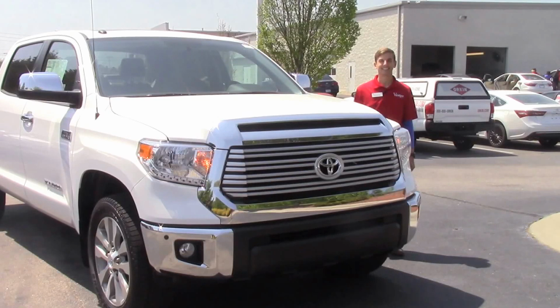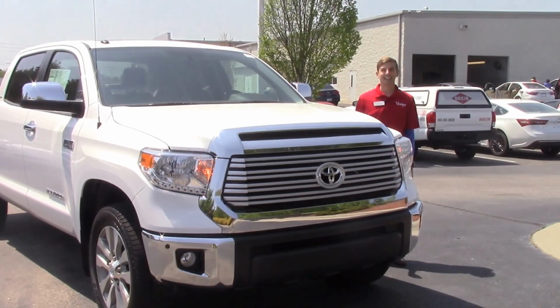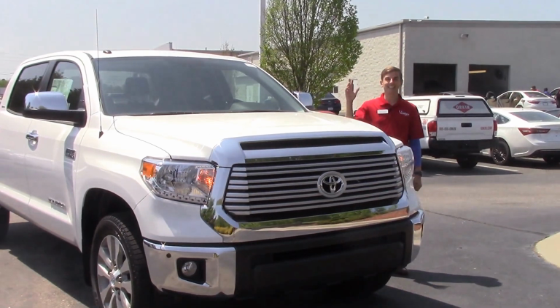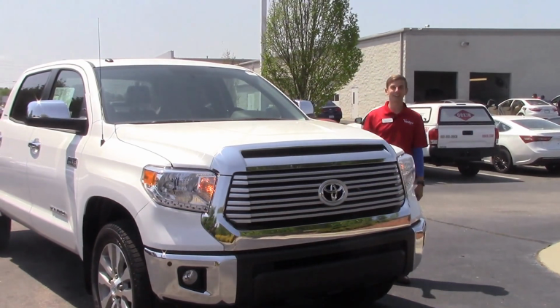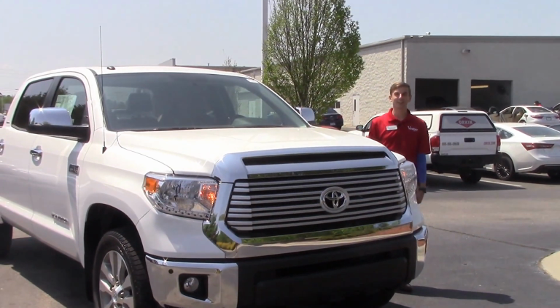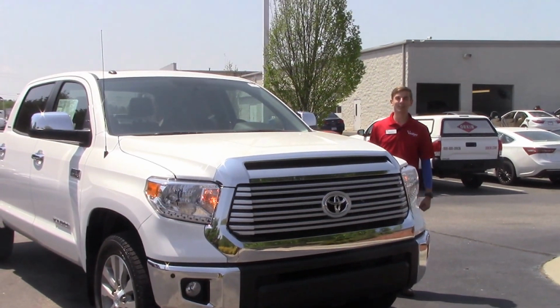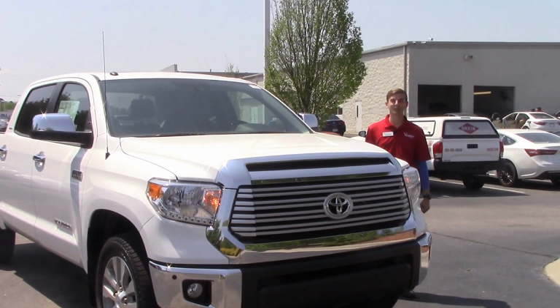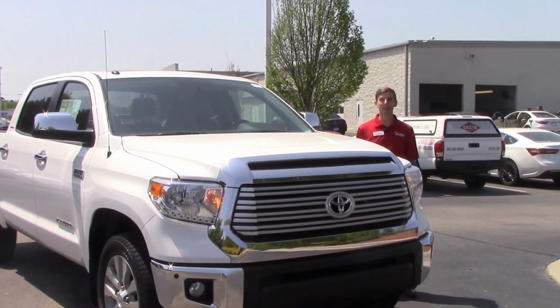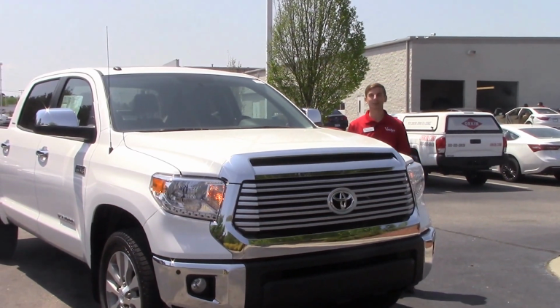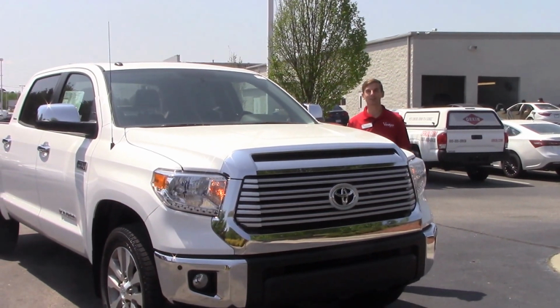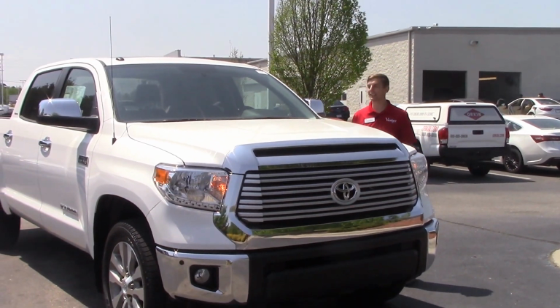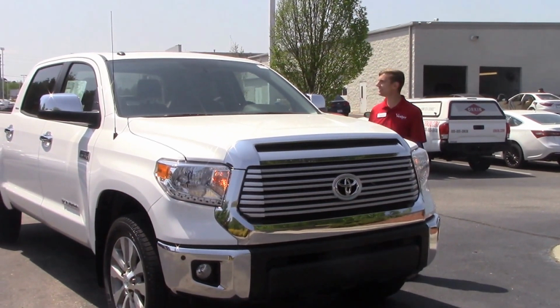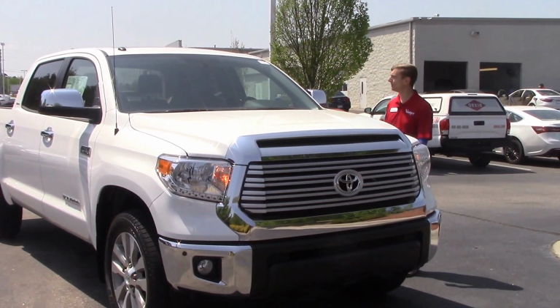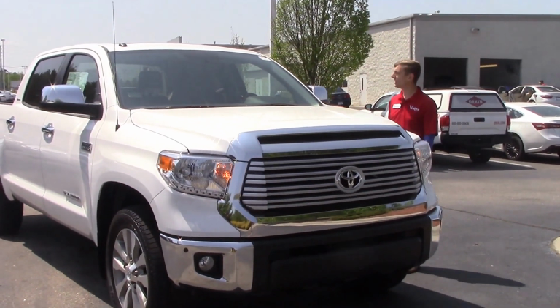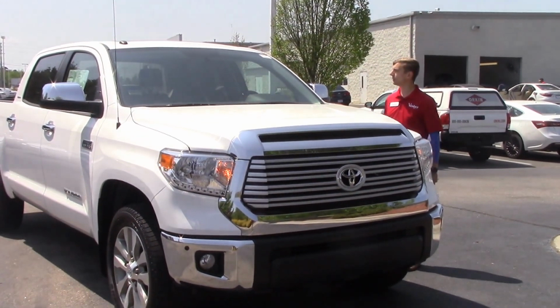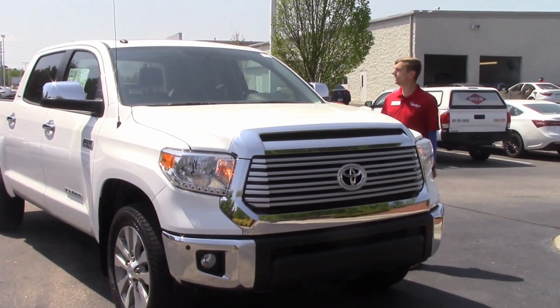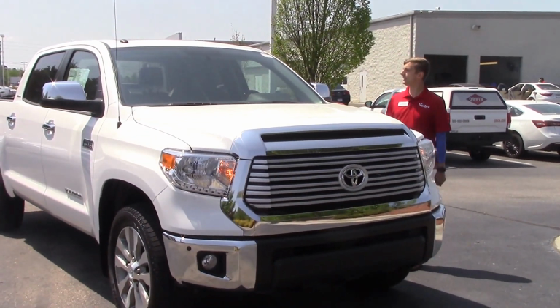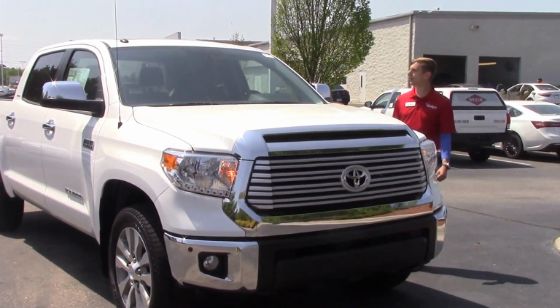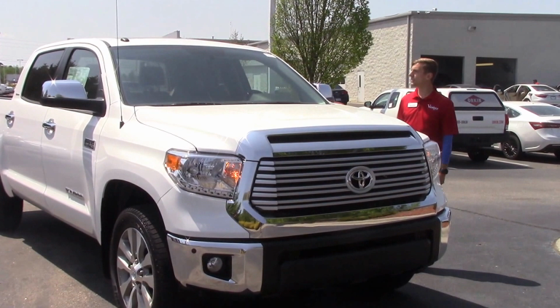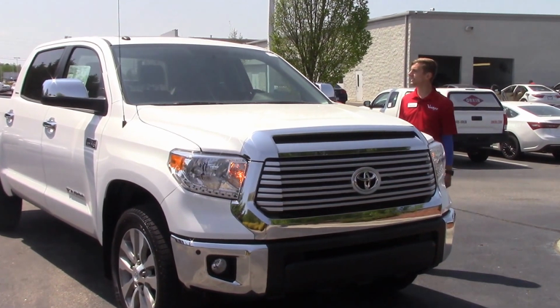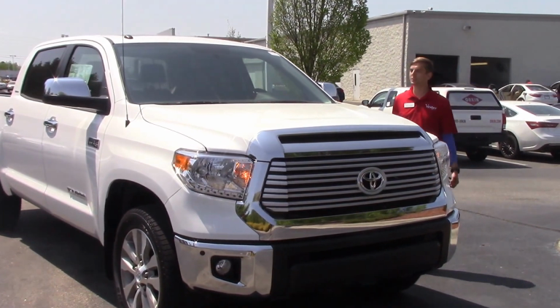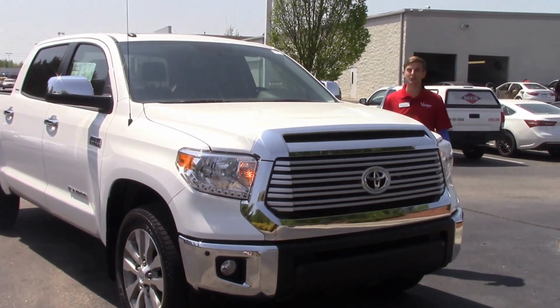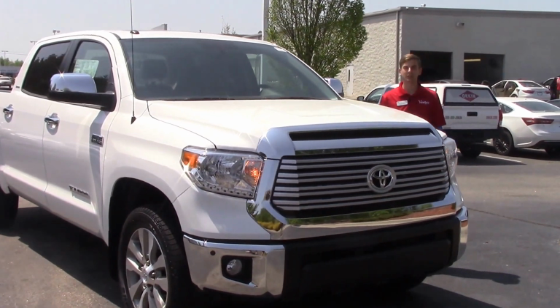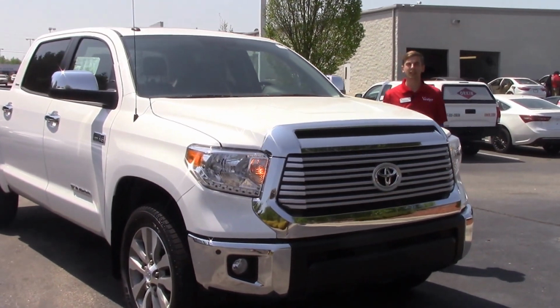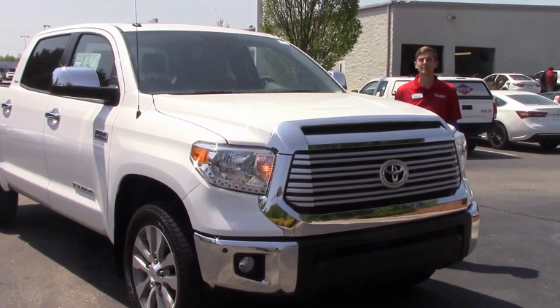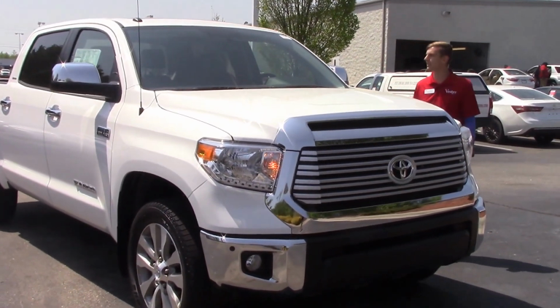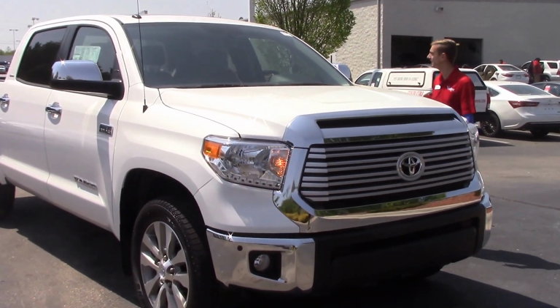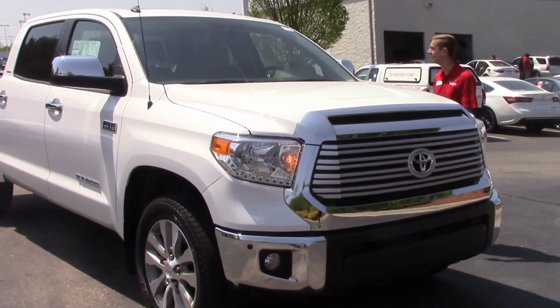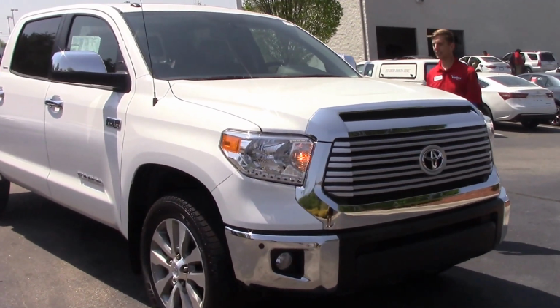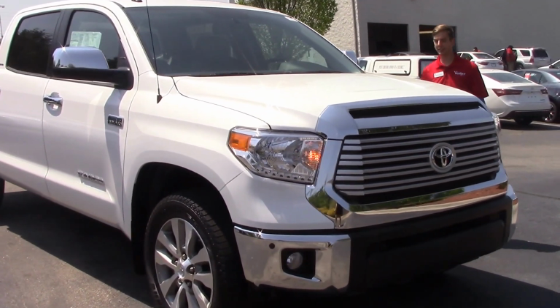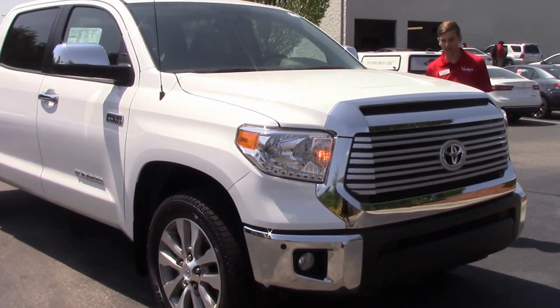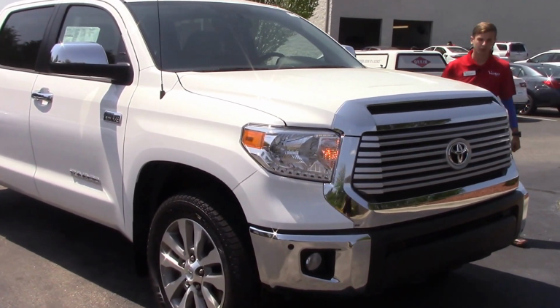Hey, Tyler here at Hubert Vester Toyota in Wilson, where today we'll be talking about stock number TD-0162, which is a 2017 Limited Tundra.